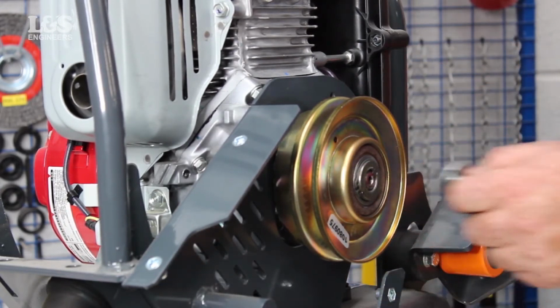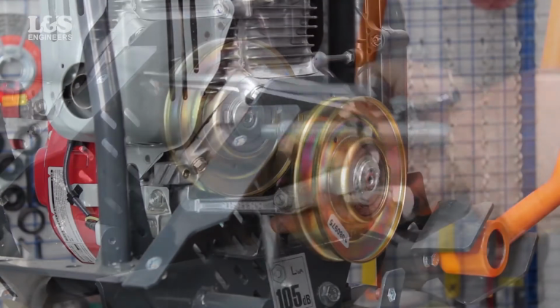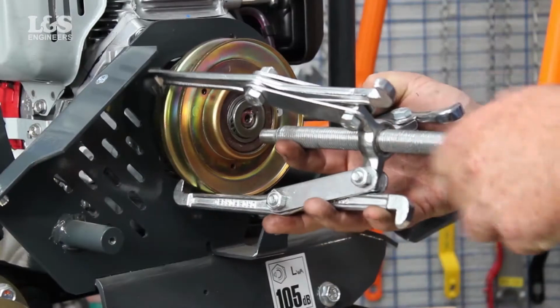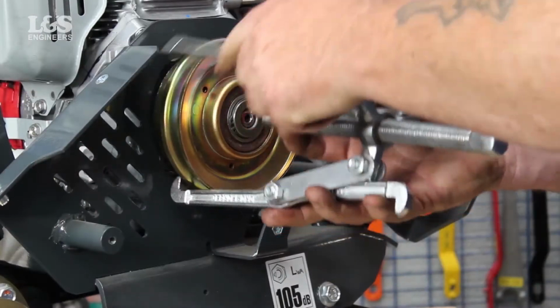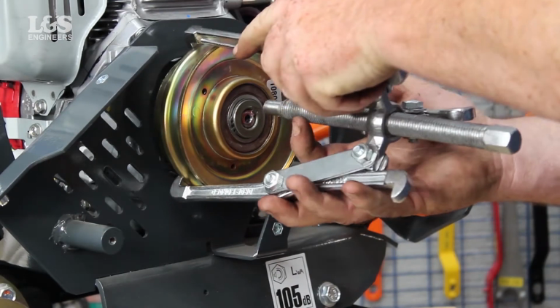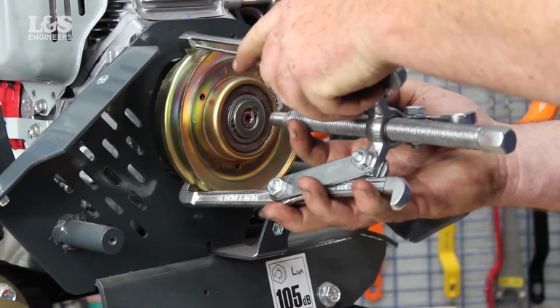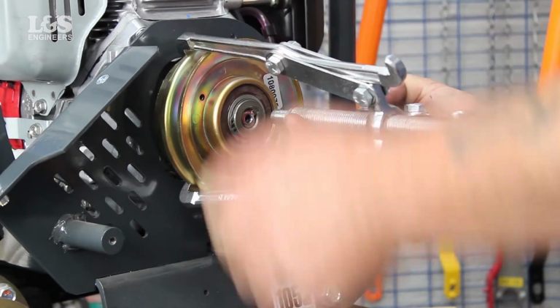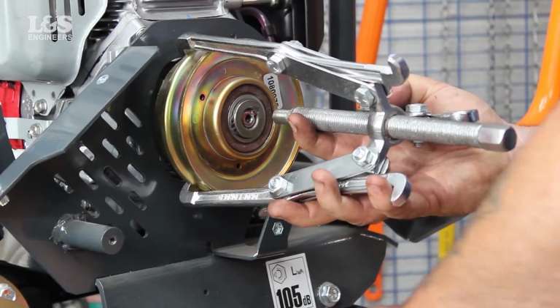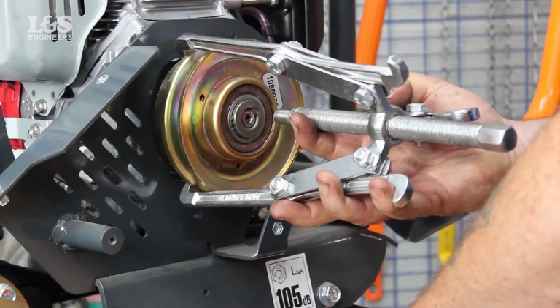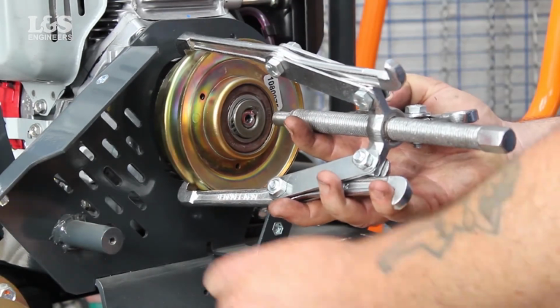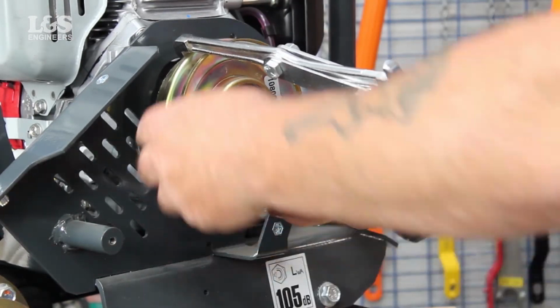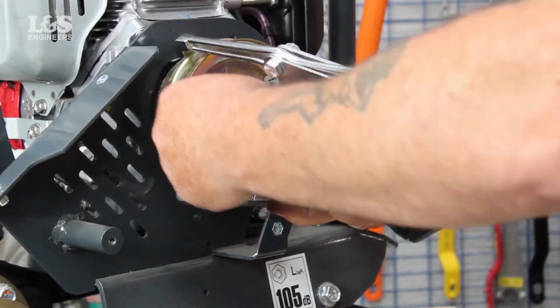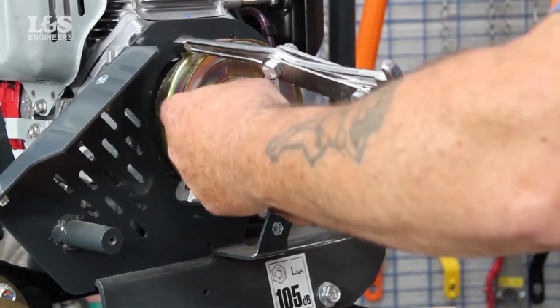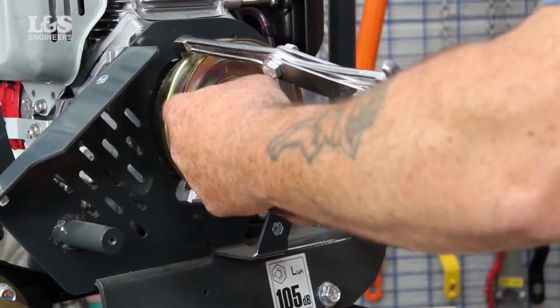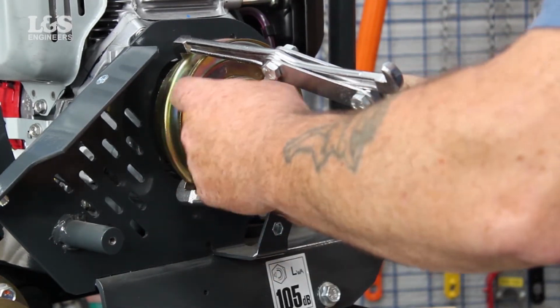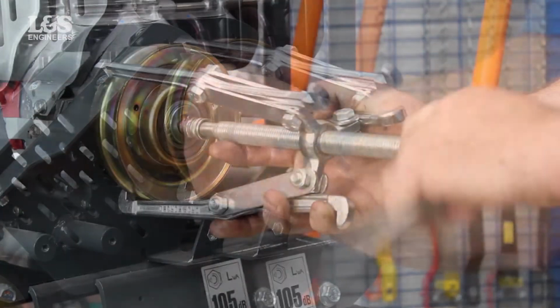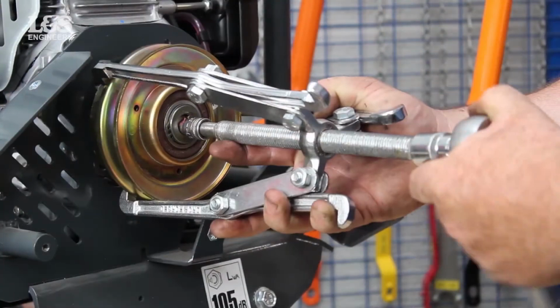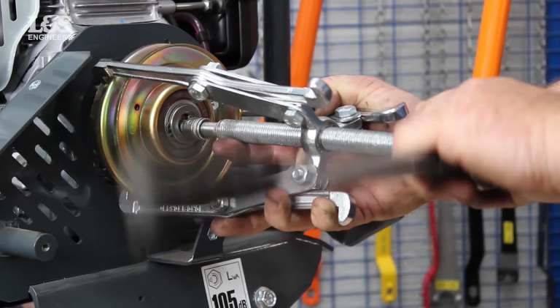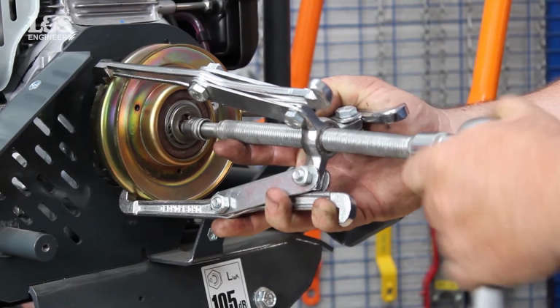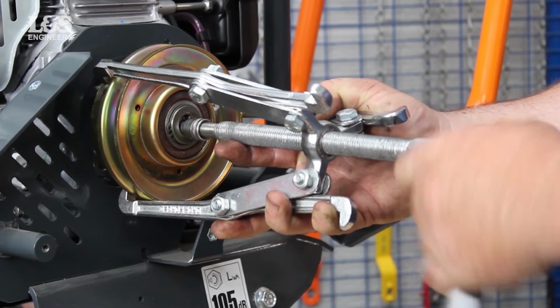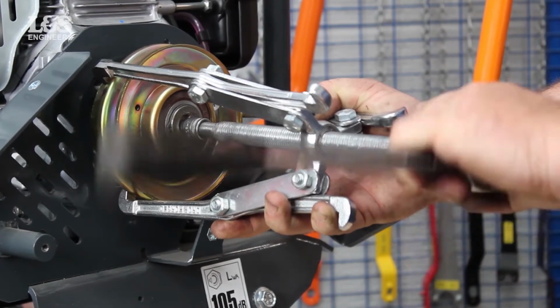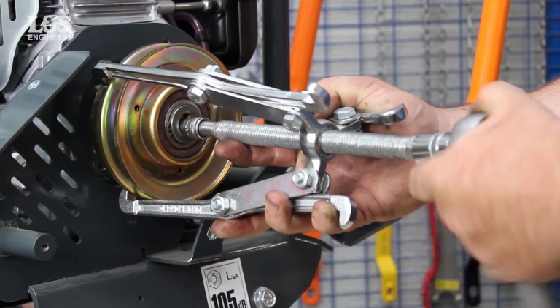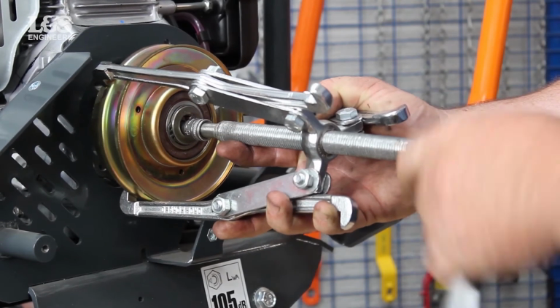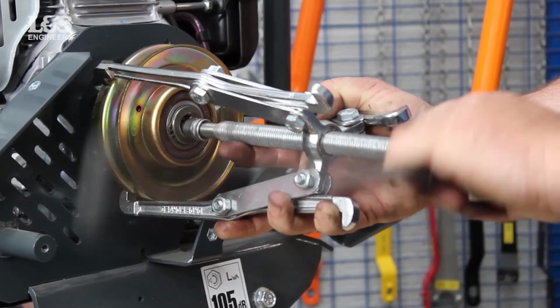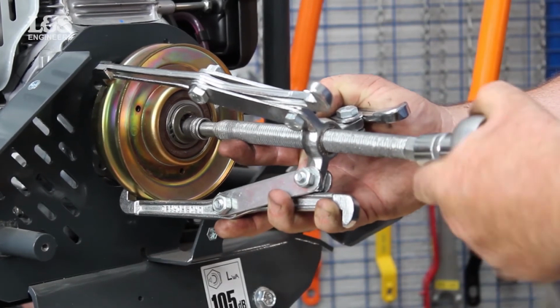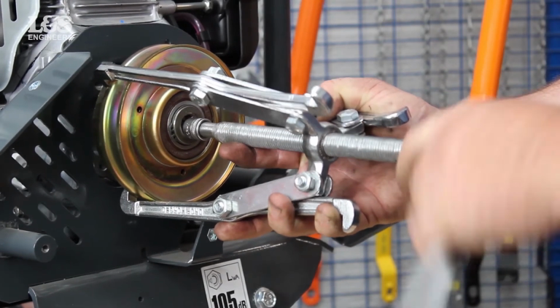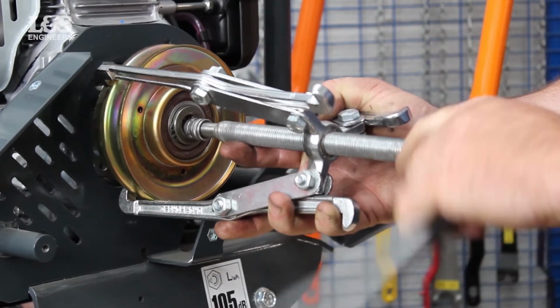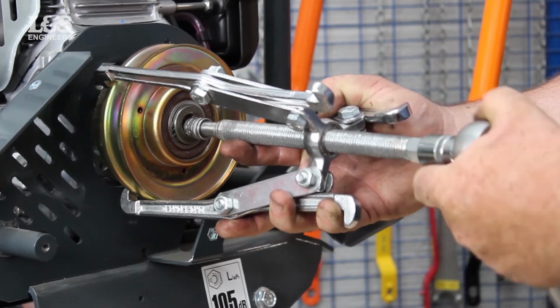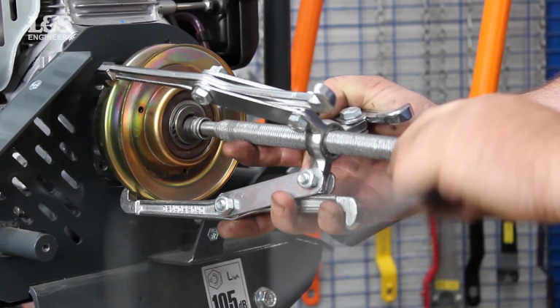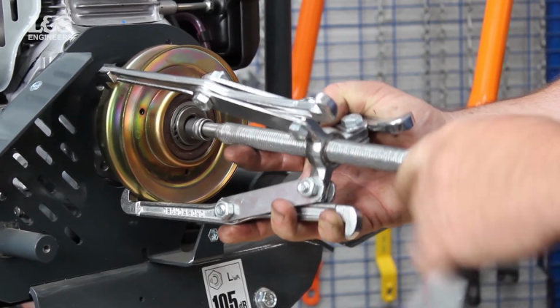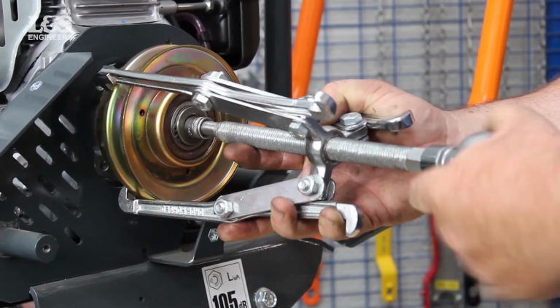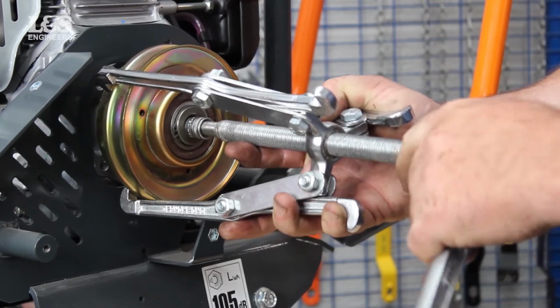Get your bearing puller and place it around the clutch. Tighten slightly so that the bearing puller is in place. Using a ratchet and the appropriate sockets, slowly tighten the bearing puller until it releases the clutch off.